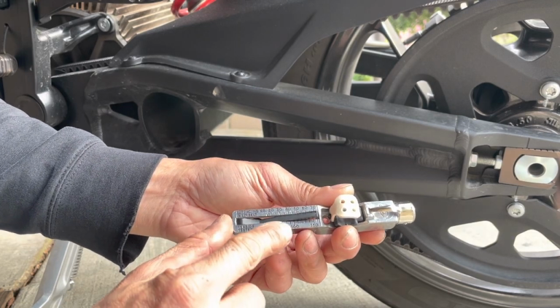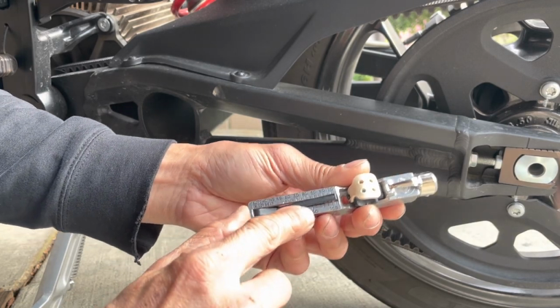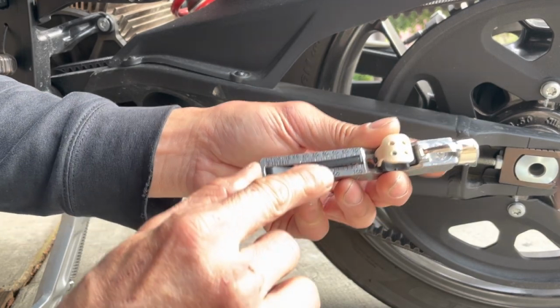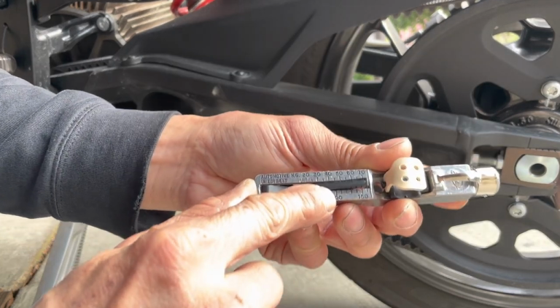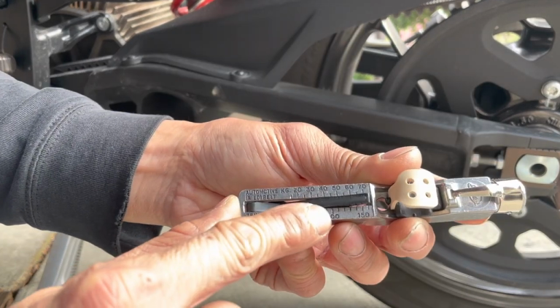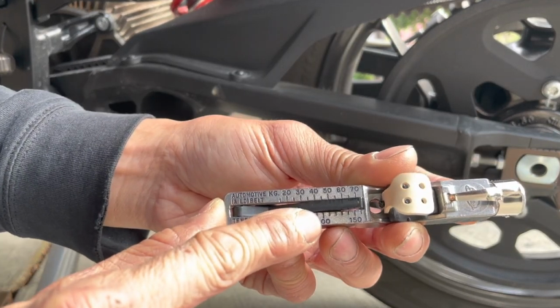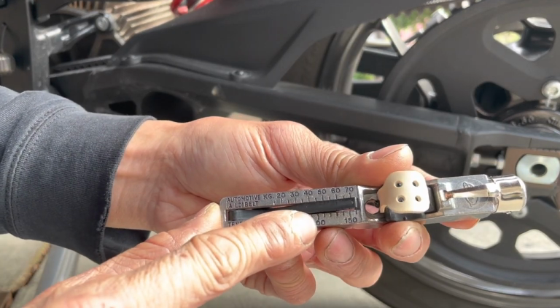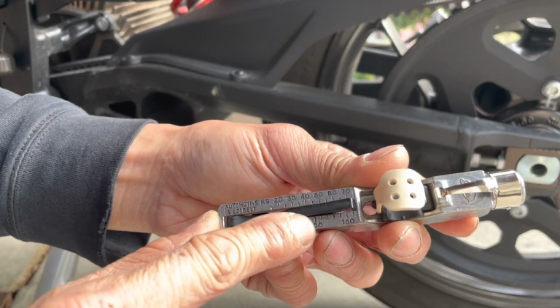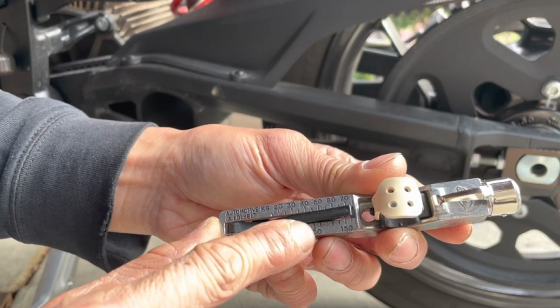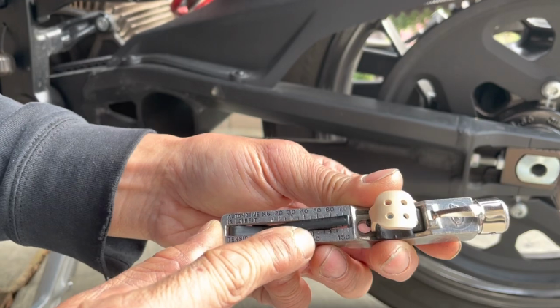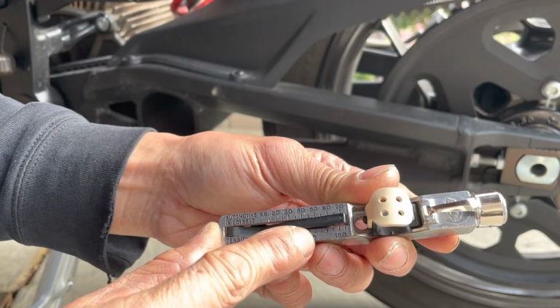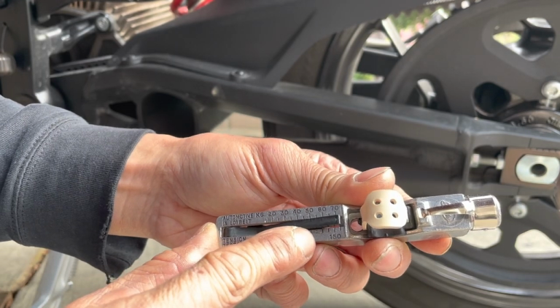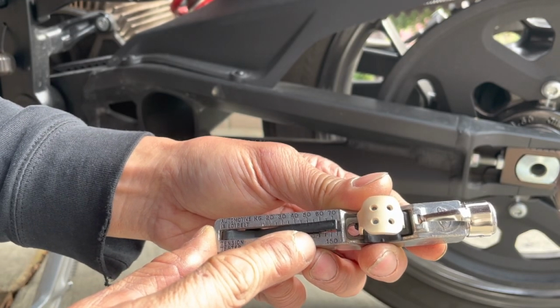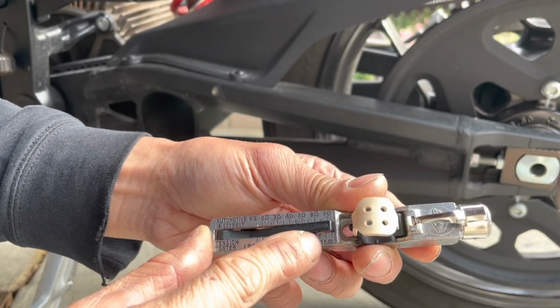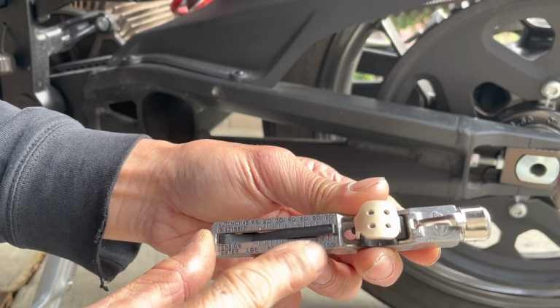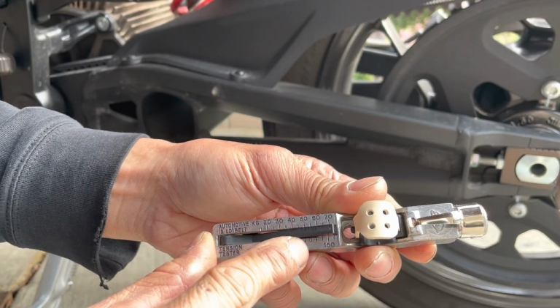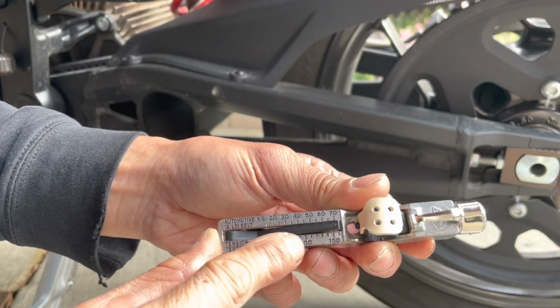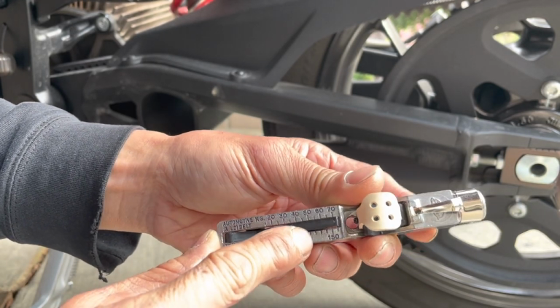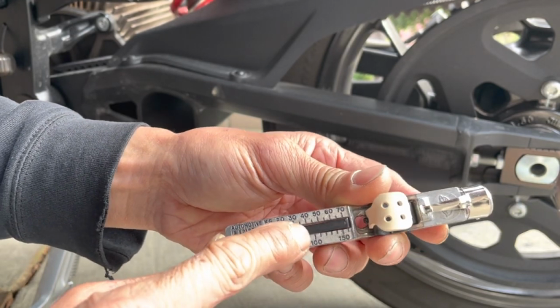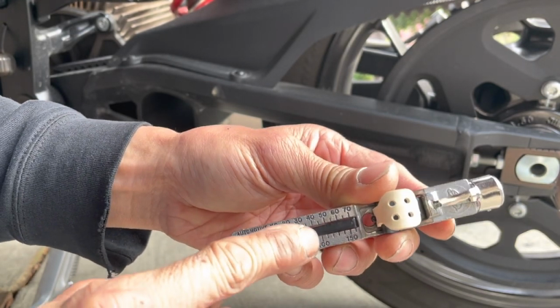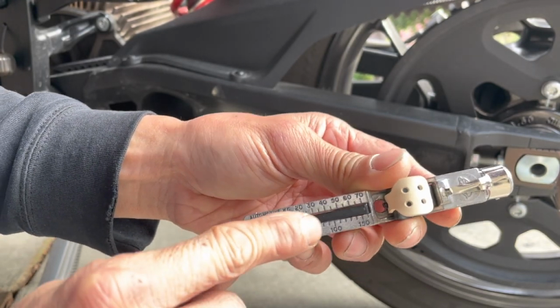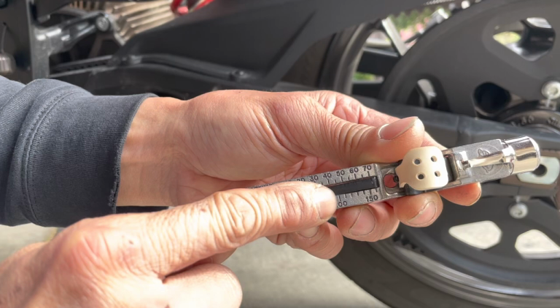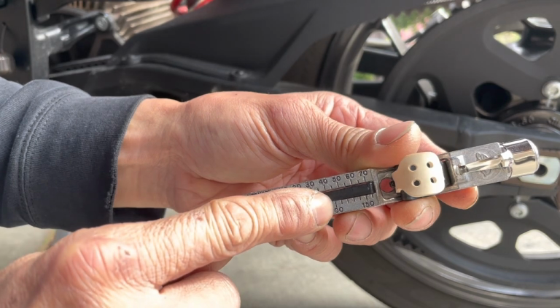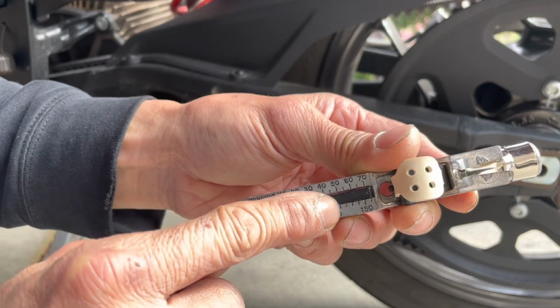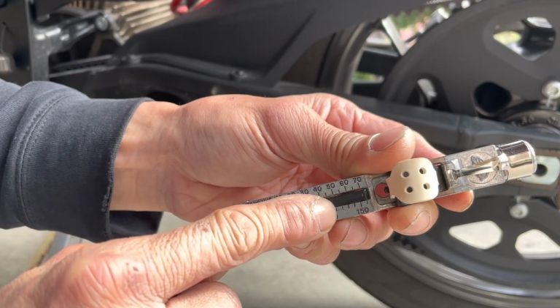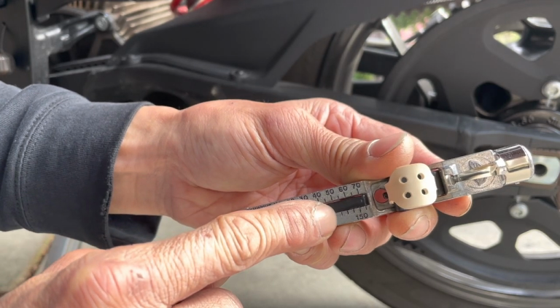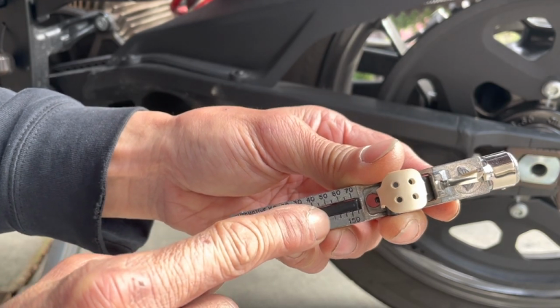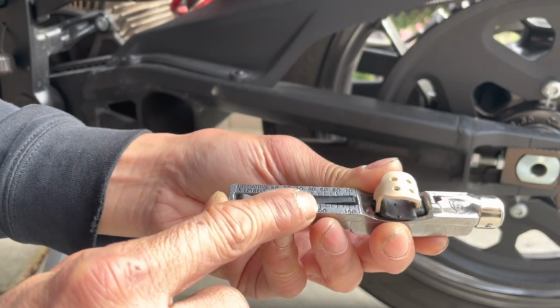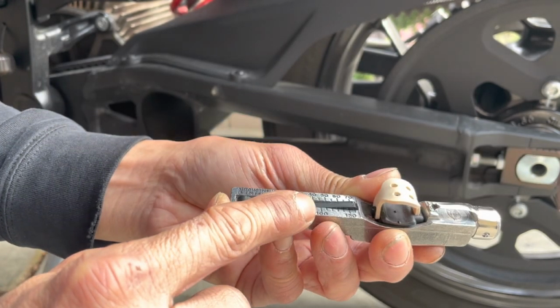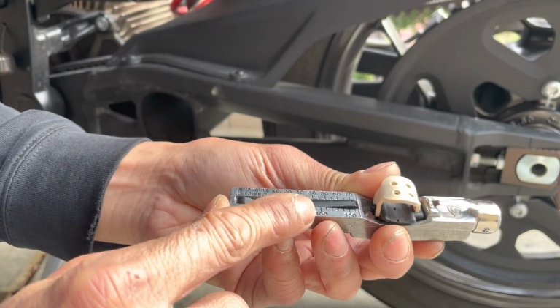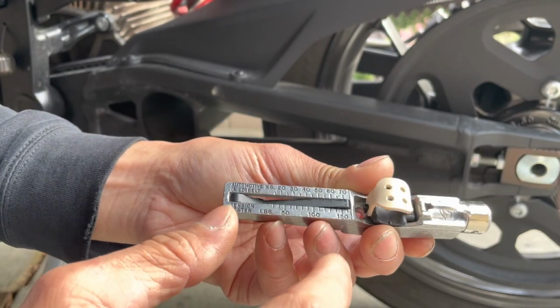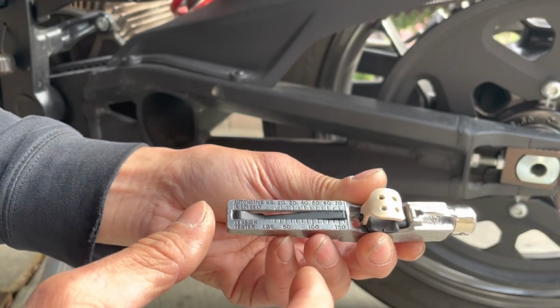So basically my 100 mark is right here. Each one of these increments is 10, so I'm gonna aim for the next mark — 110.